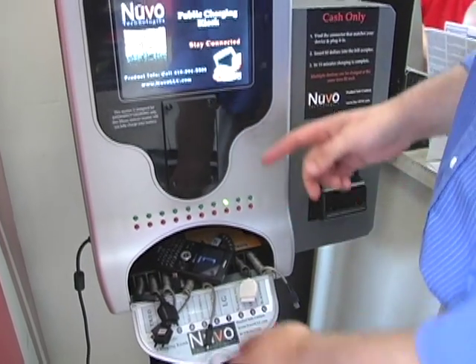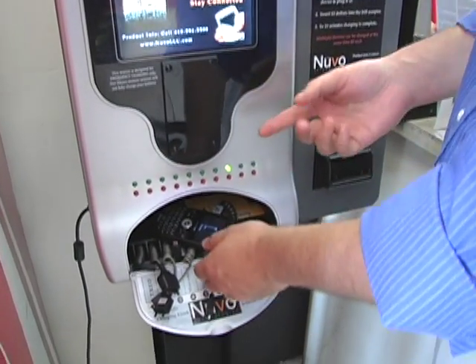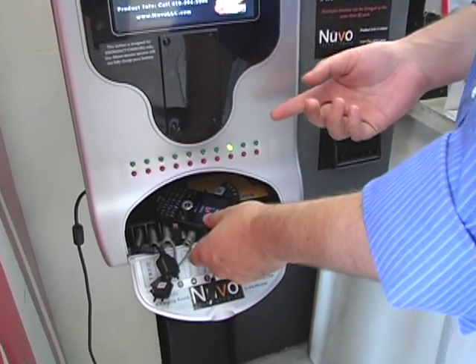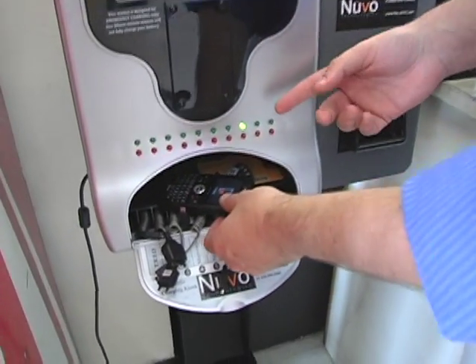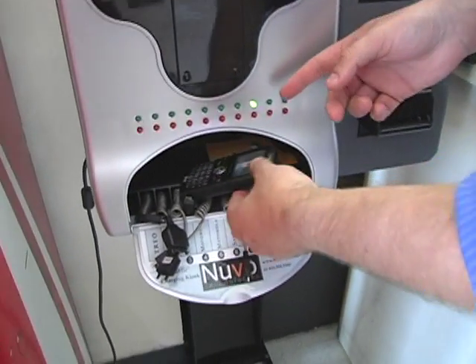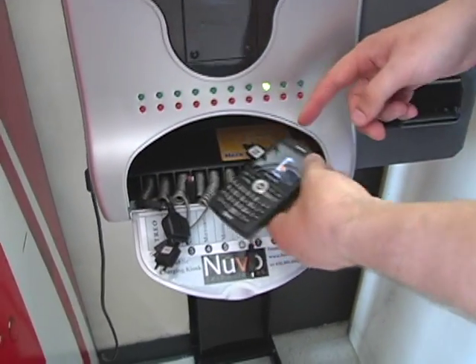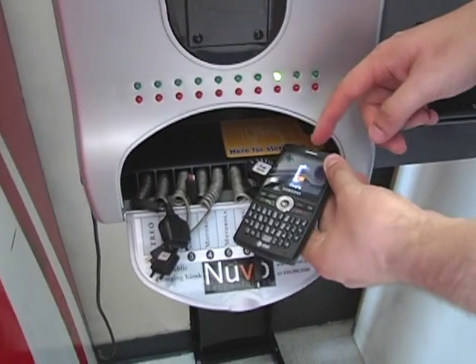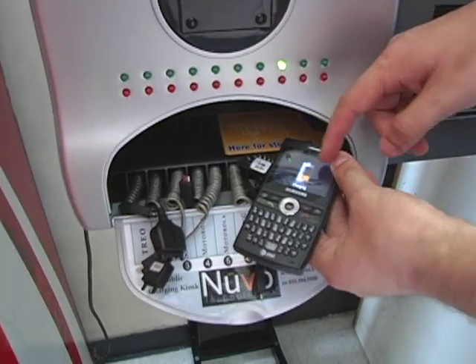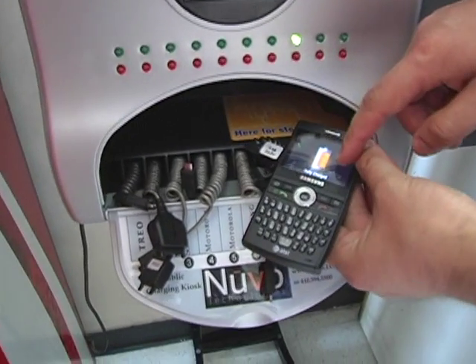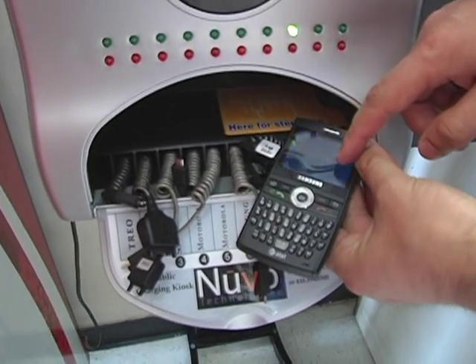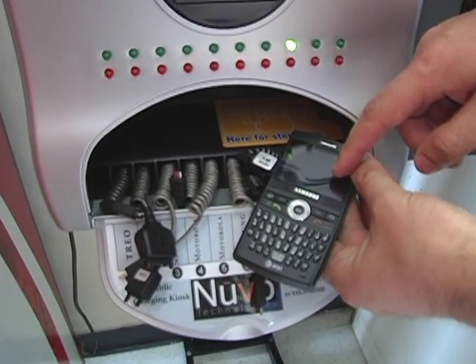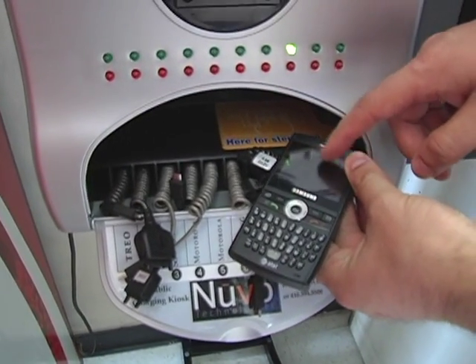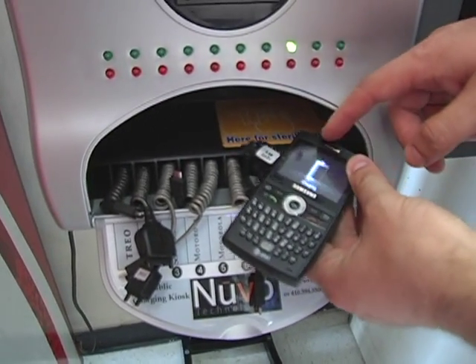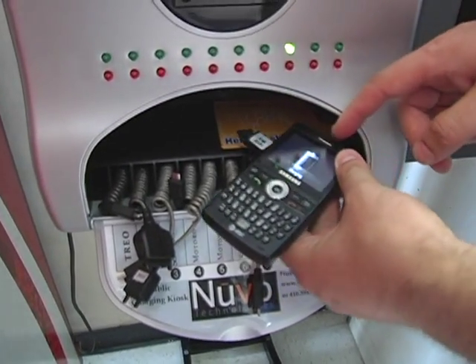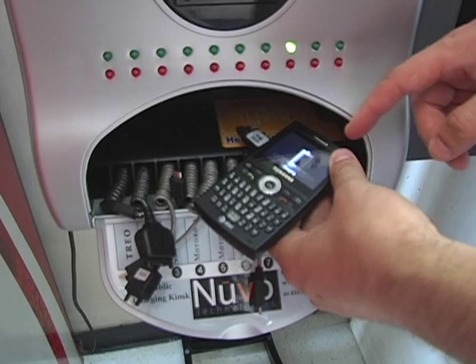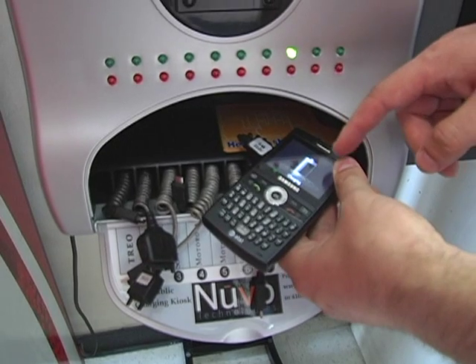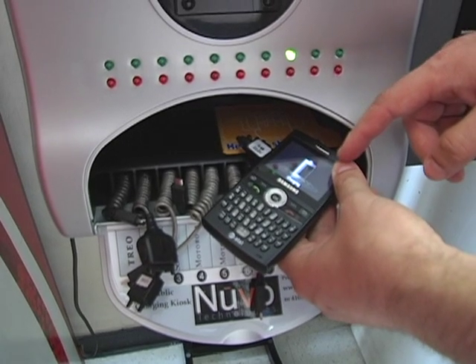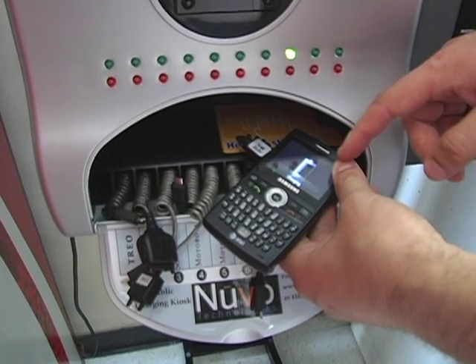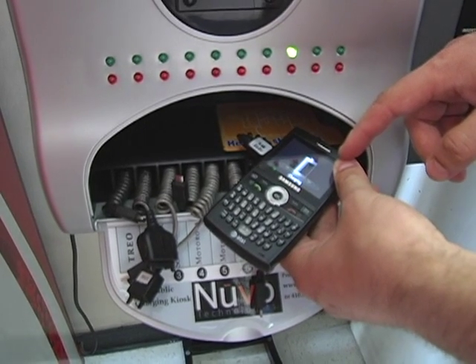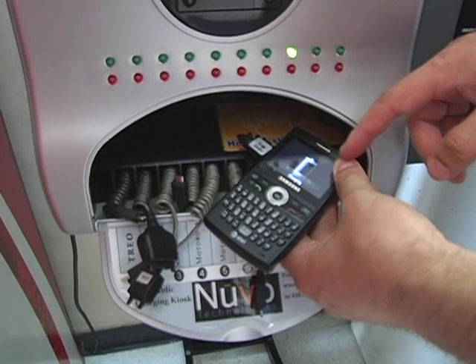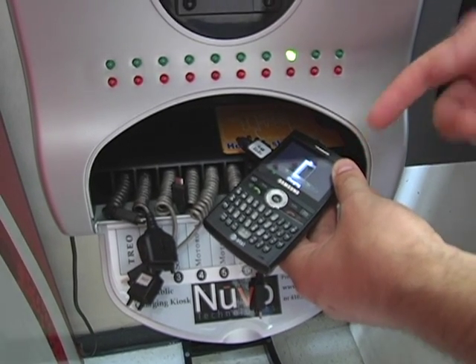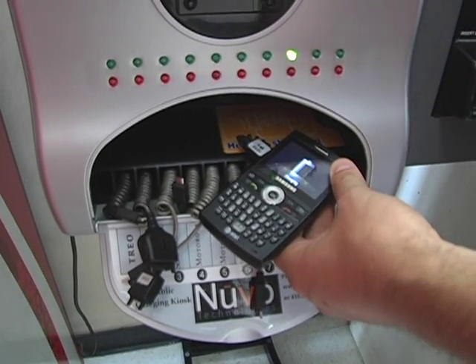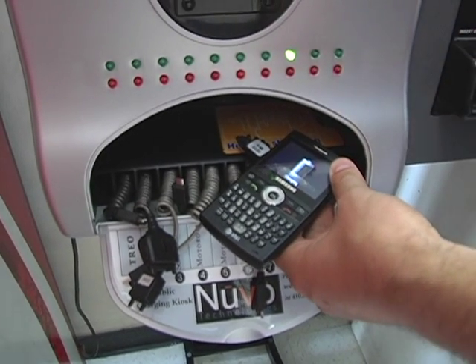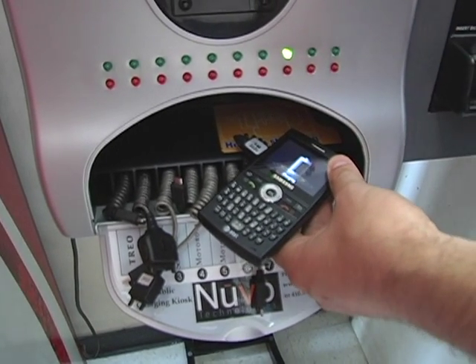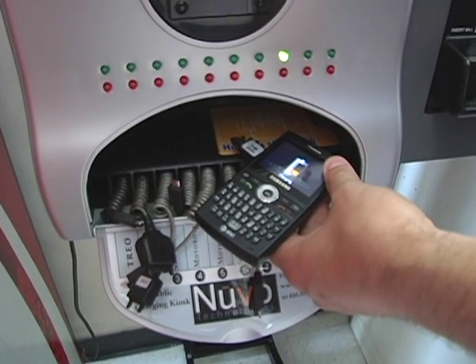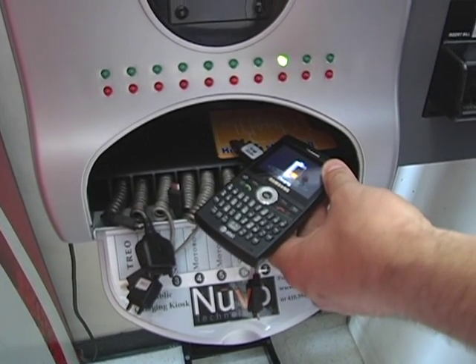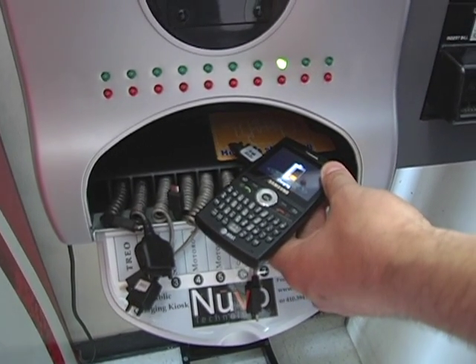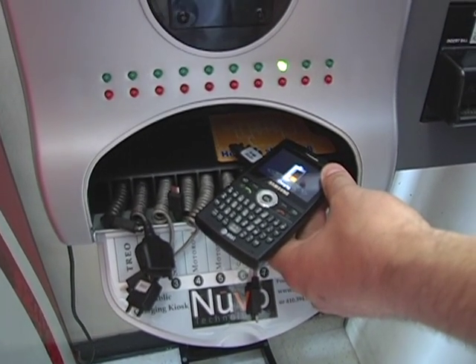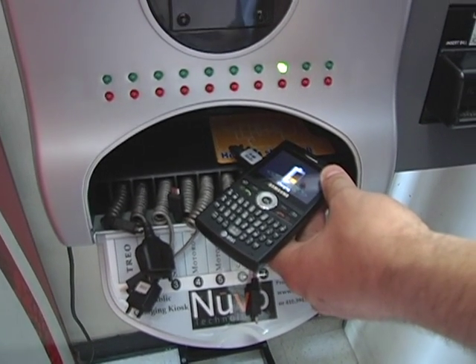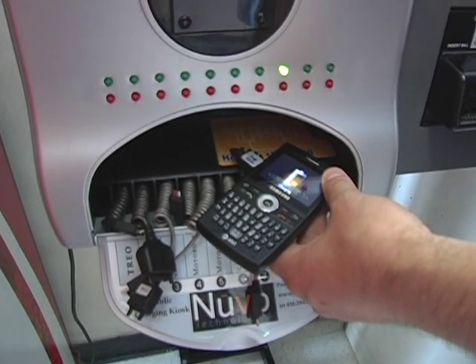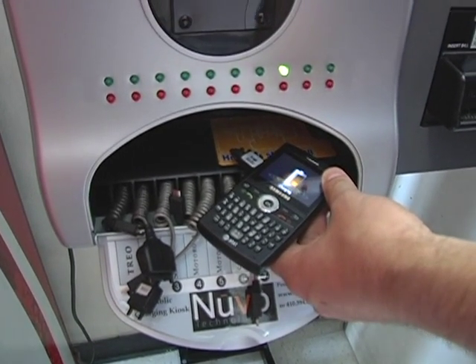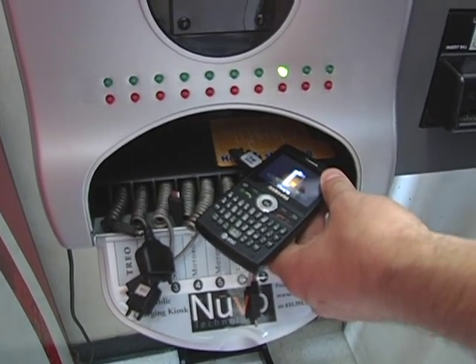It tells you that it's charging. It shows on the phone that it's charging. And that's it. Wait 15 minutes and it'll be completed.